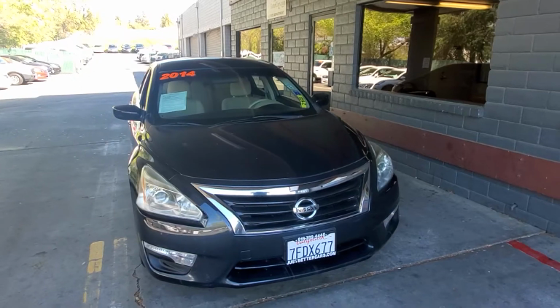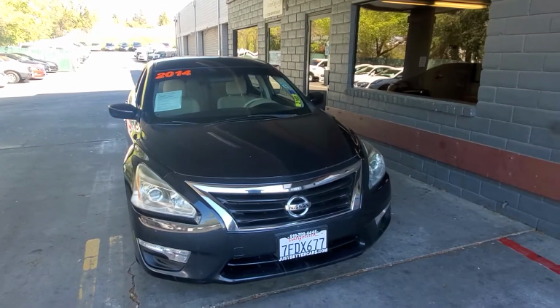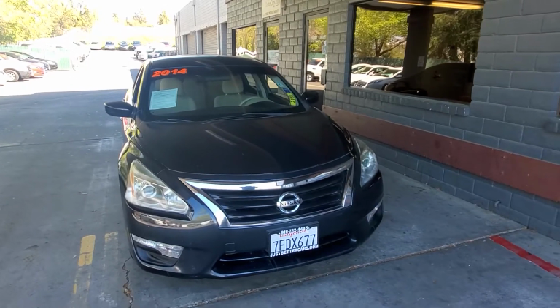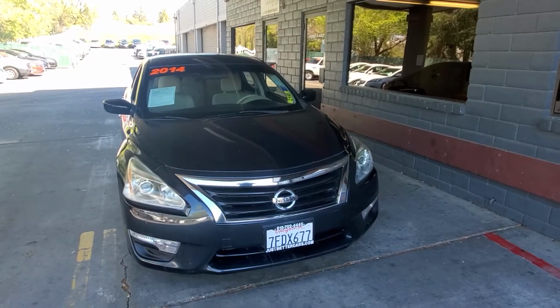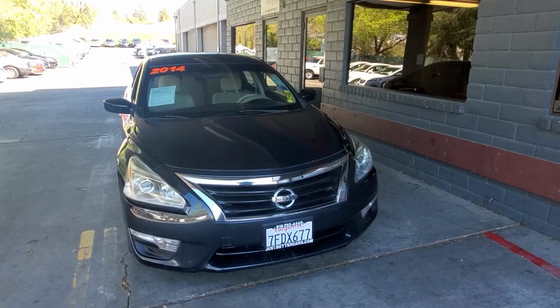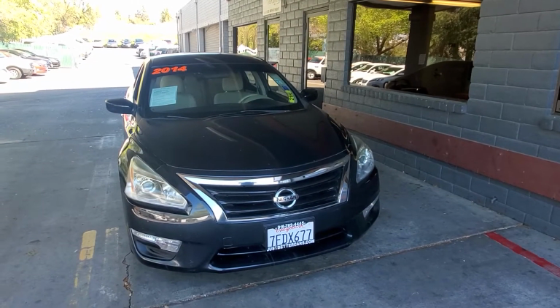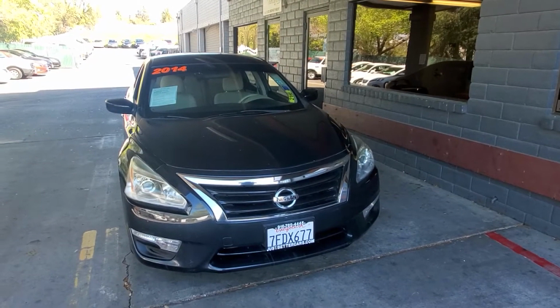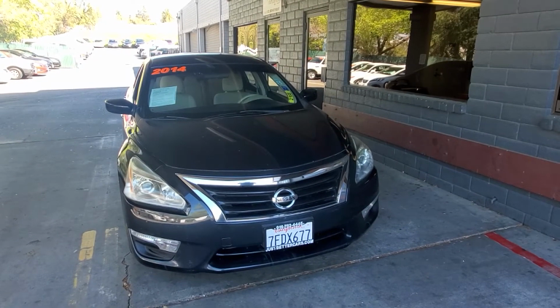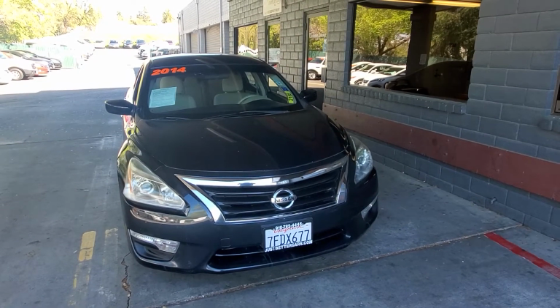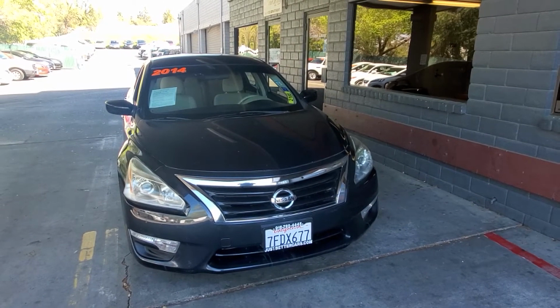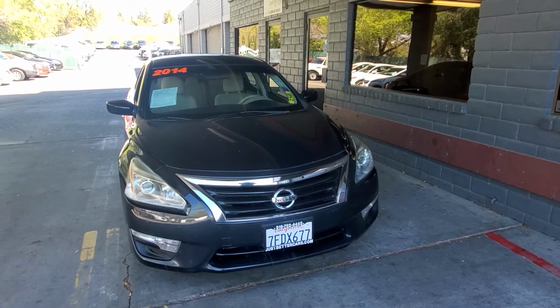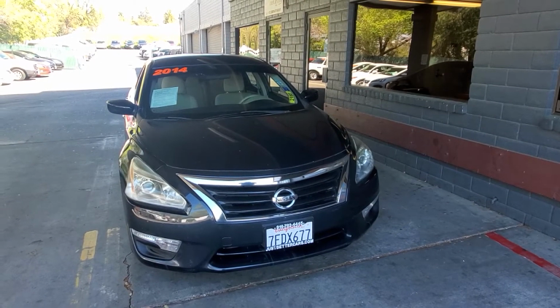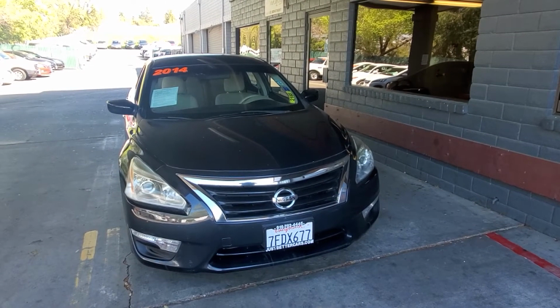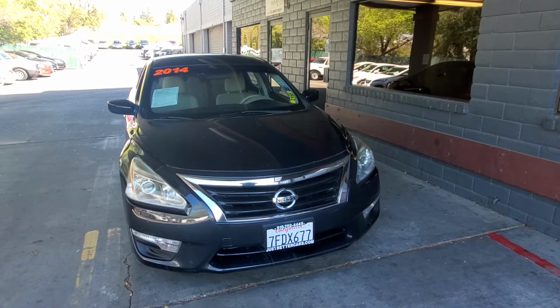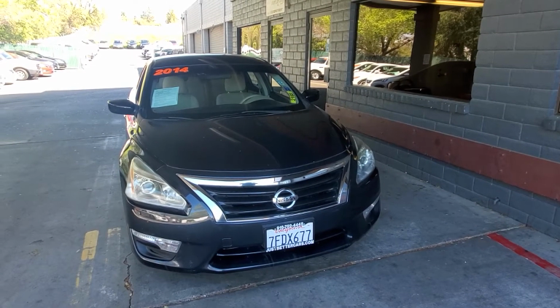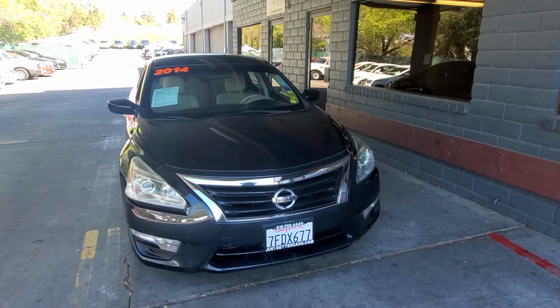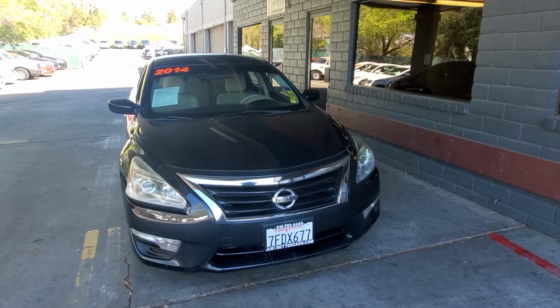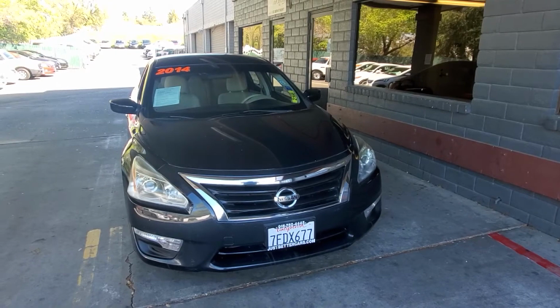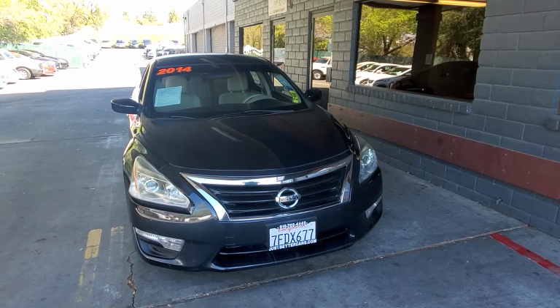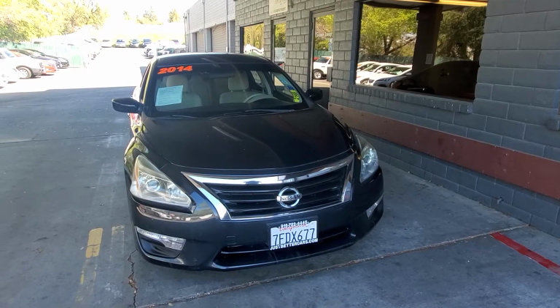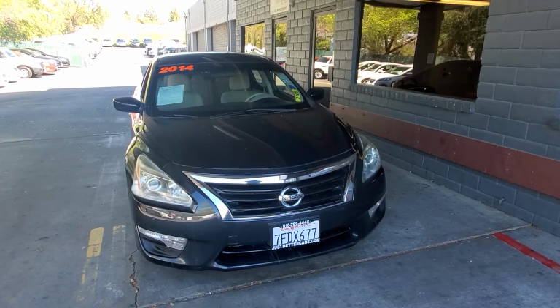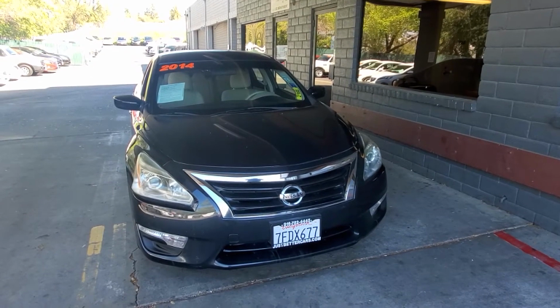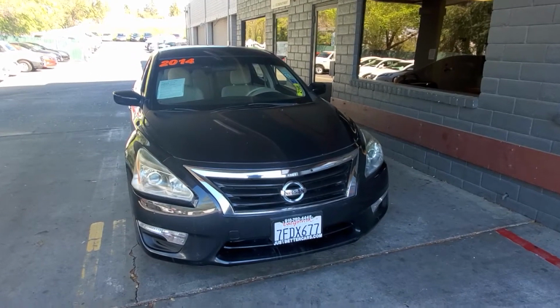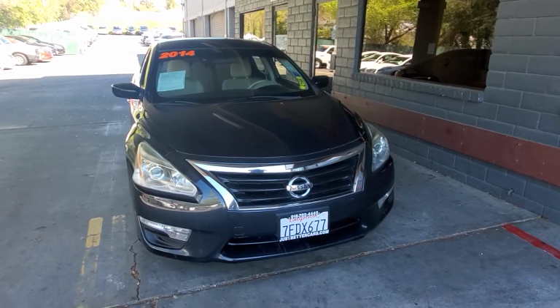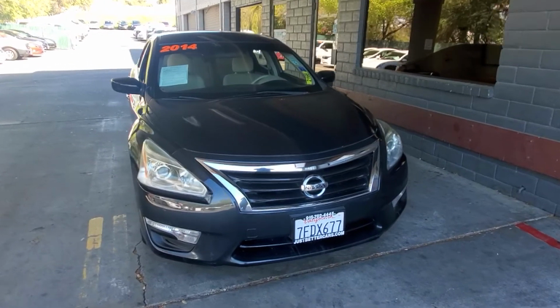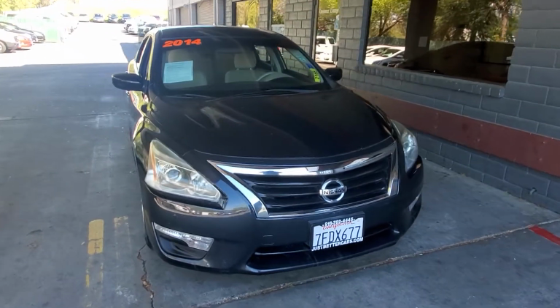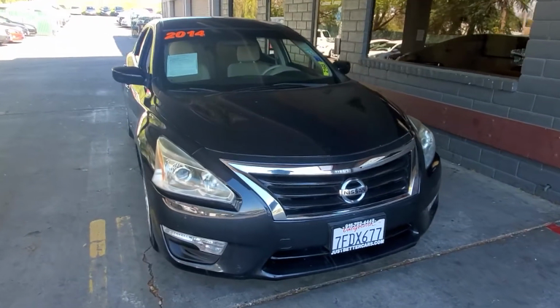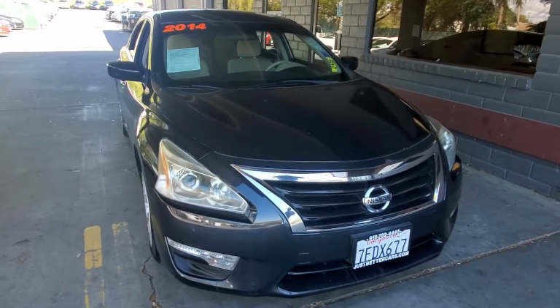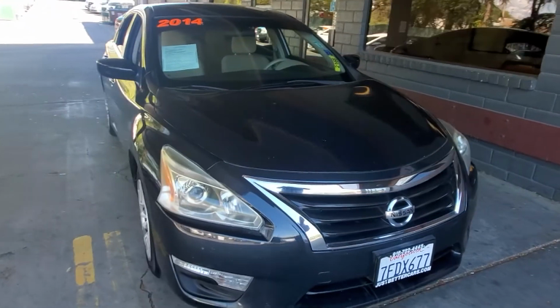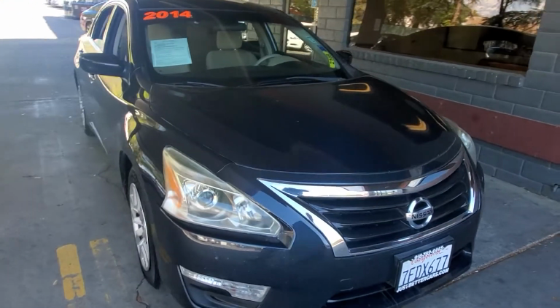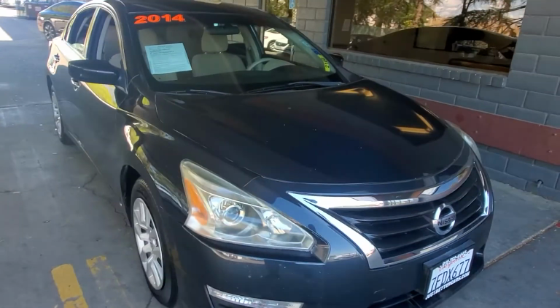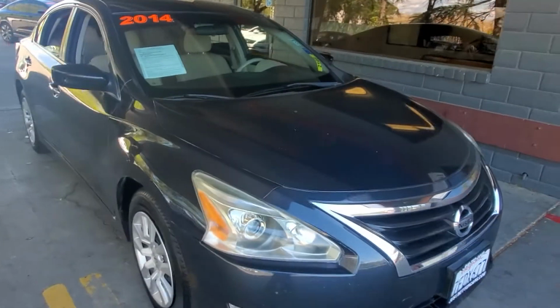Good afternoon. Today we're going to be looking at the 2014 Nissan Altima here at Just Better Cars, stock number 2168J. Just going to do a quick walk around.